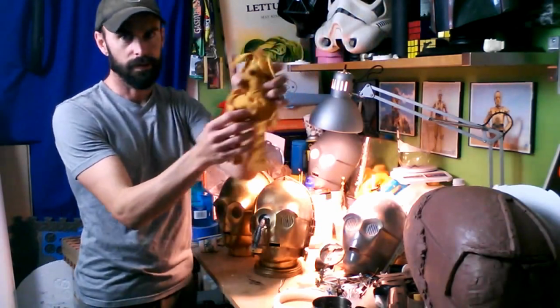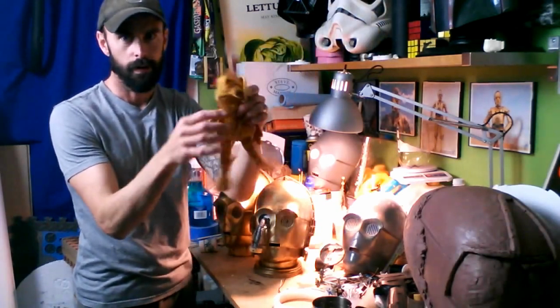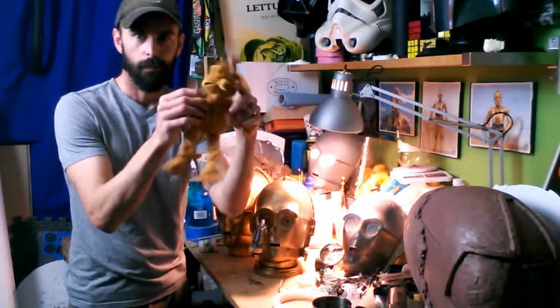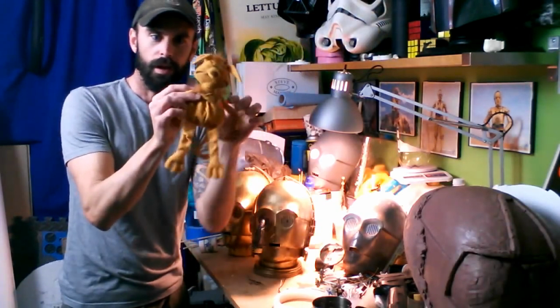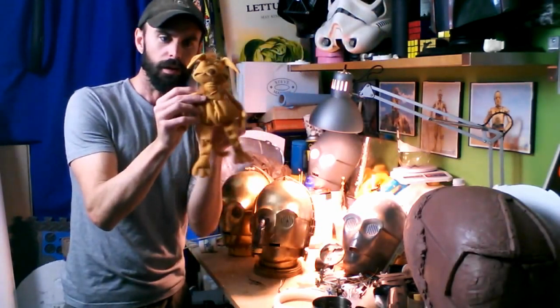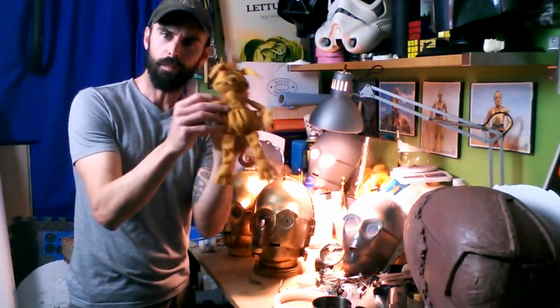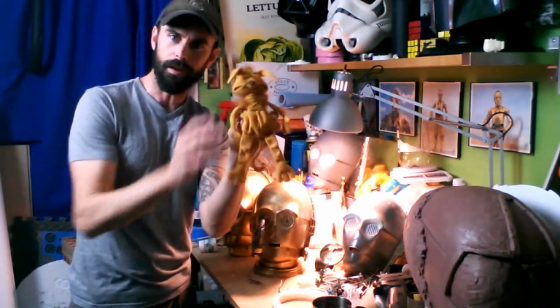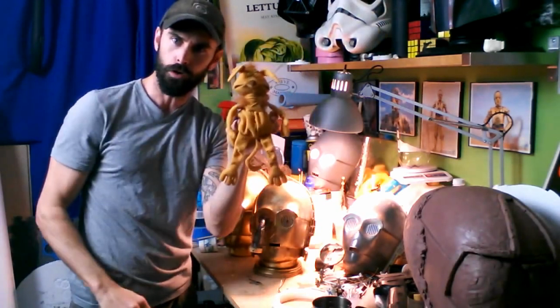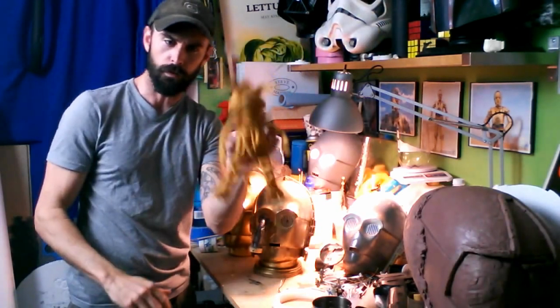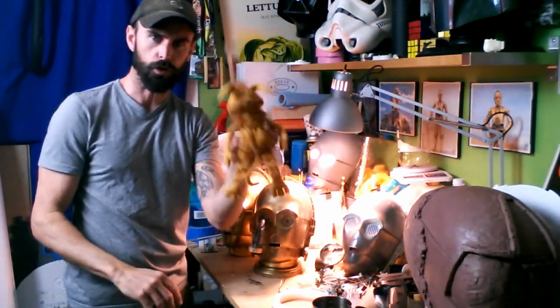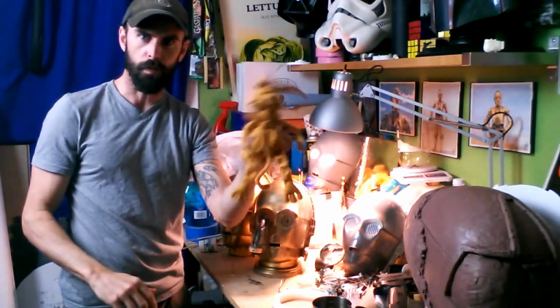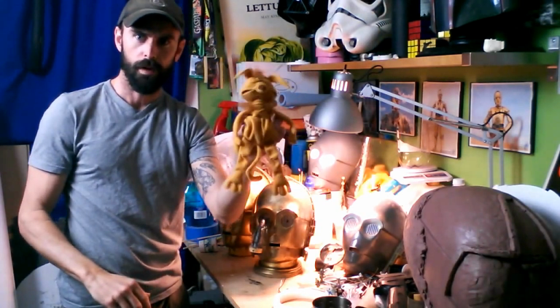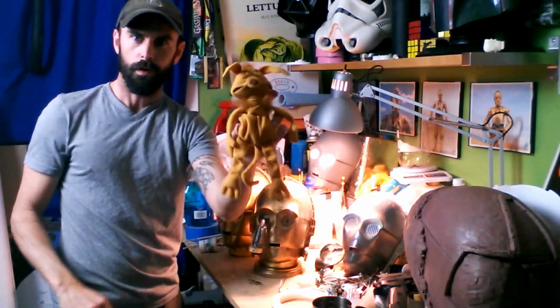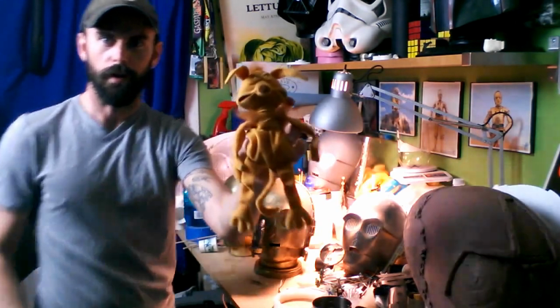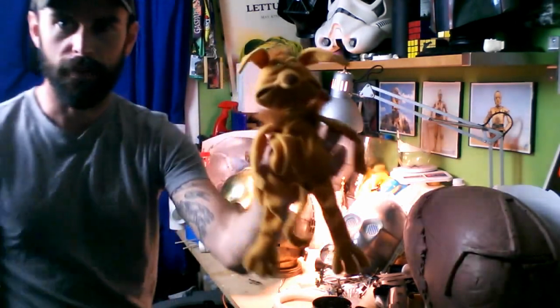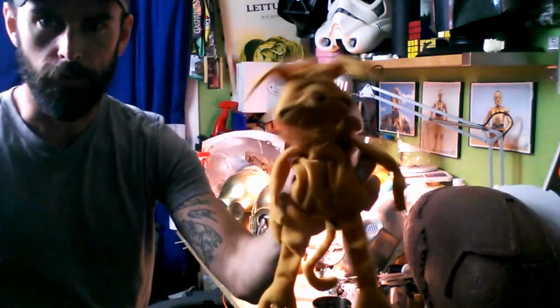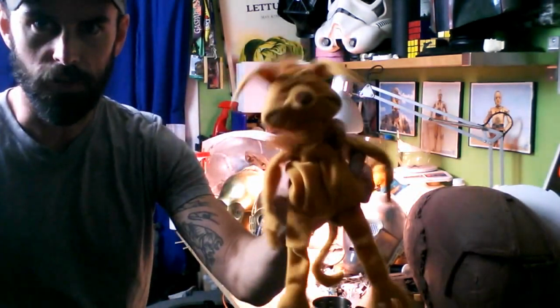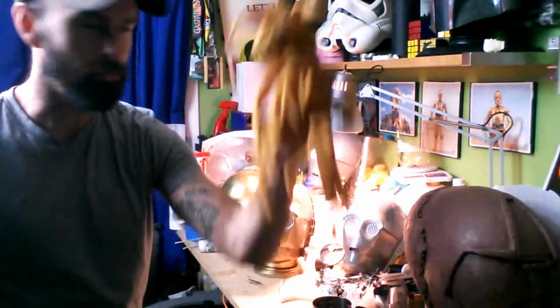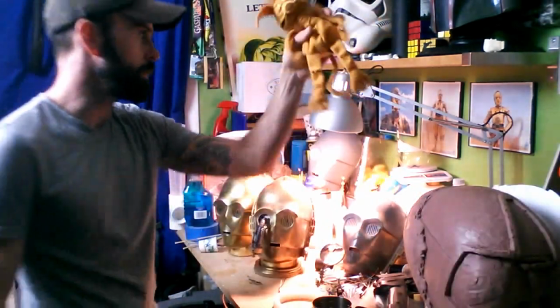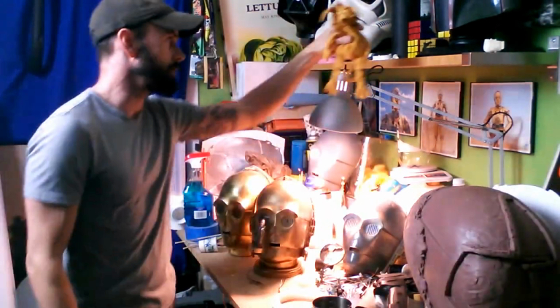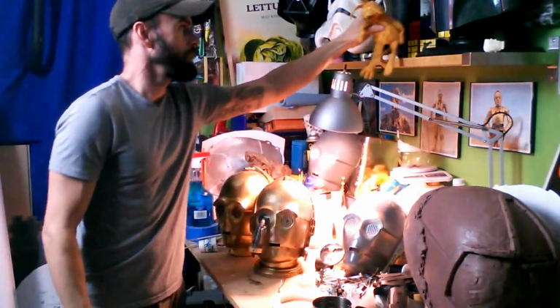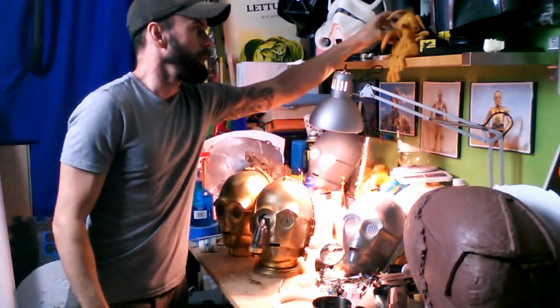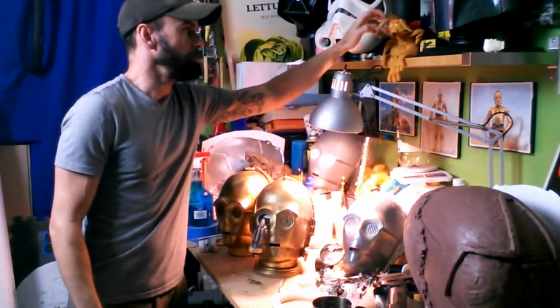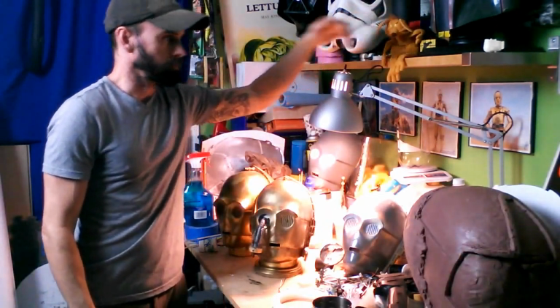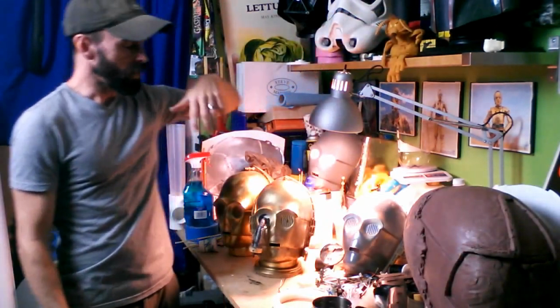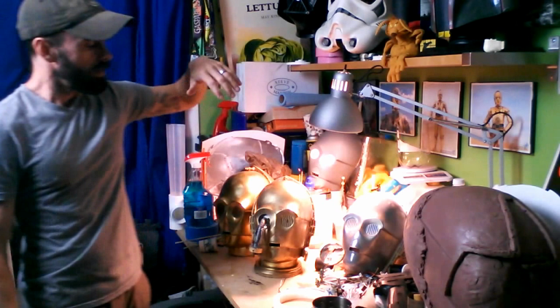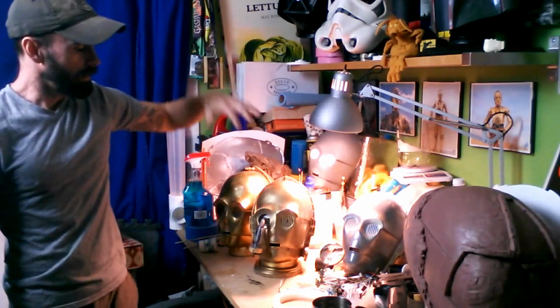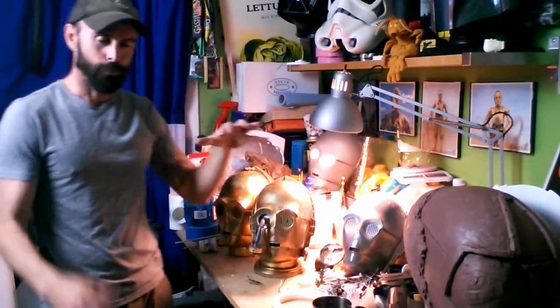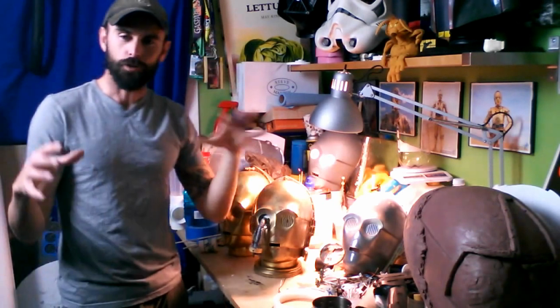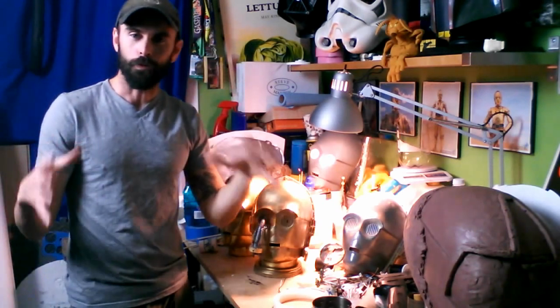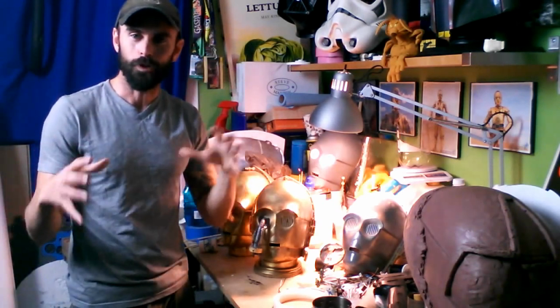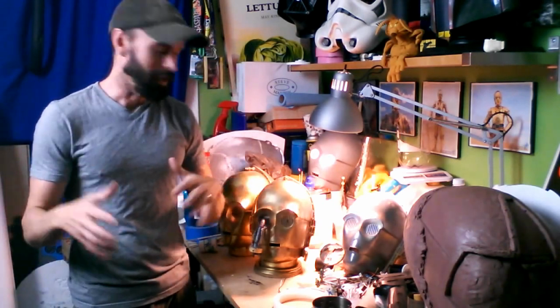This is a beanbag version of Salacious Crumb. If you recognize this character and you're watching this and don't know who that is — it's like Jabba's little sidekick.